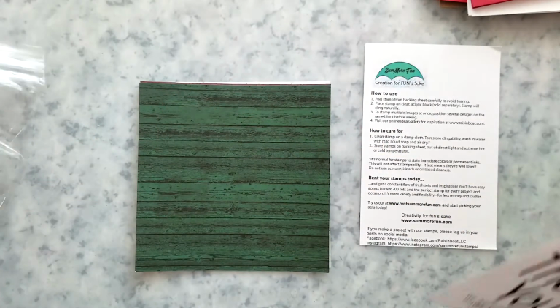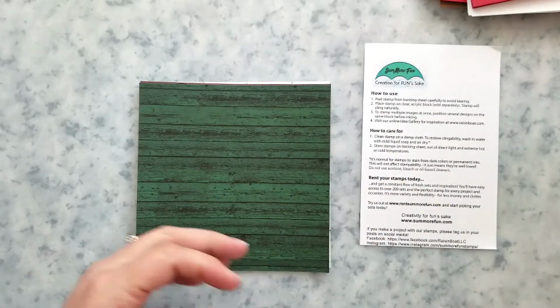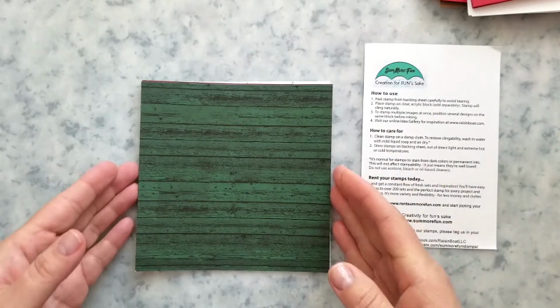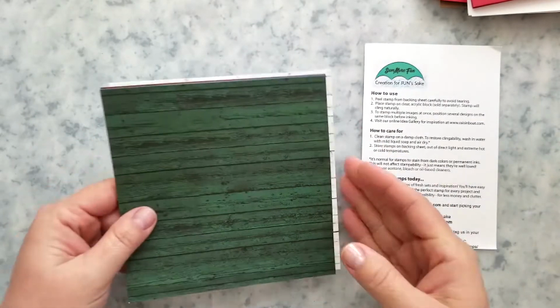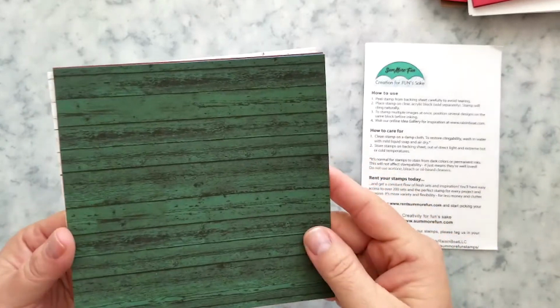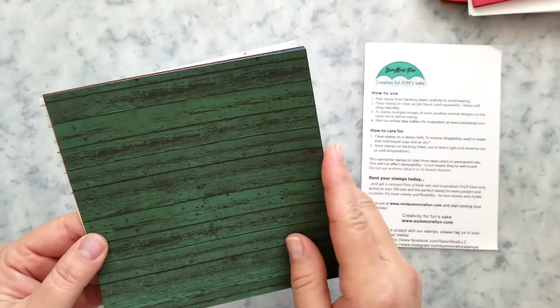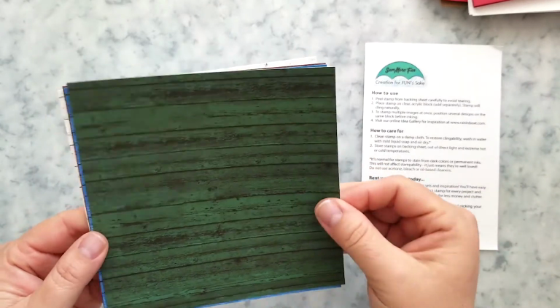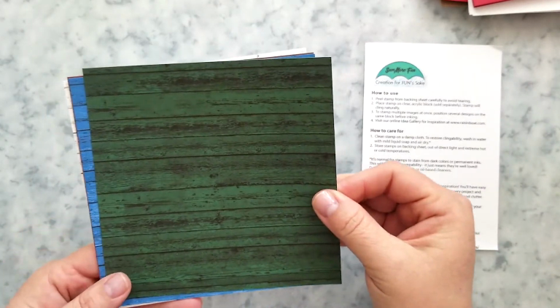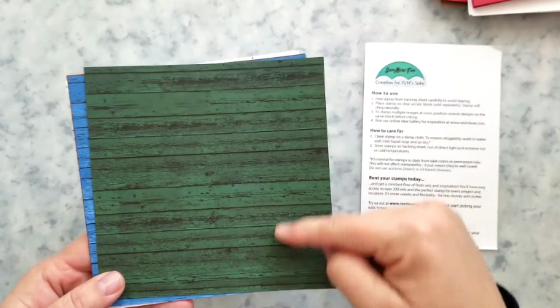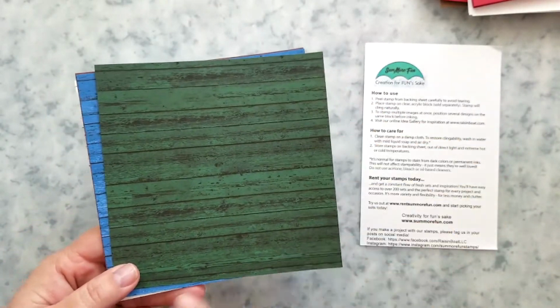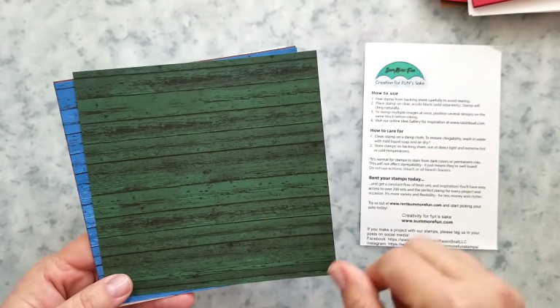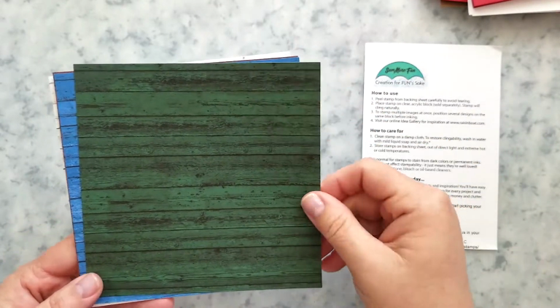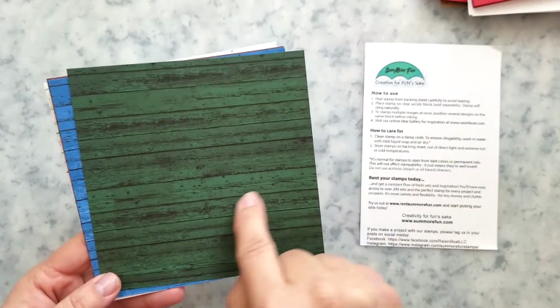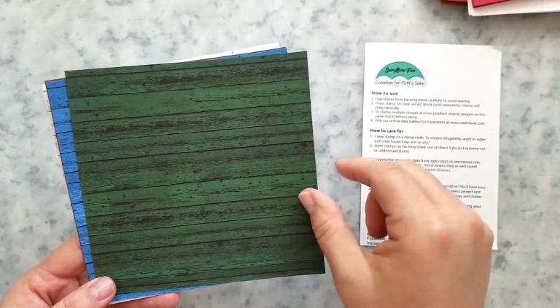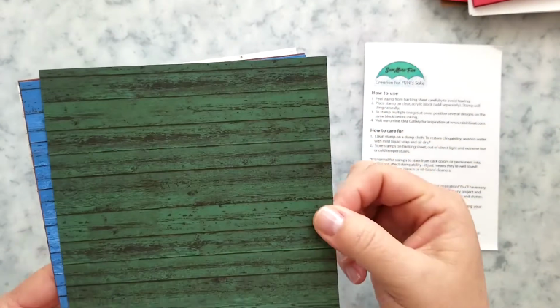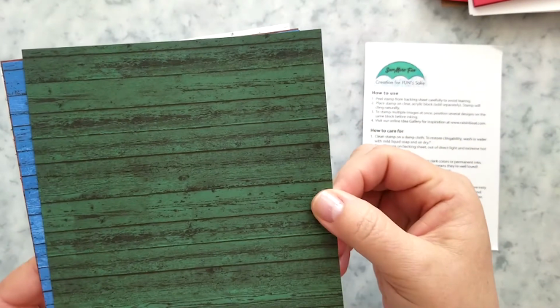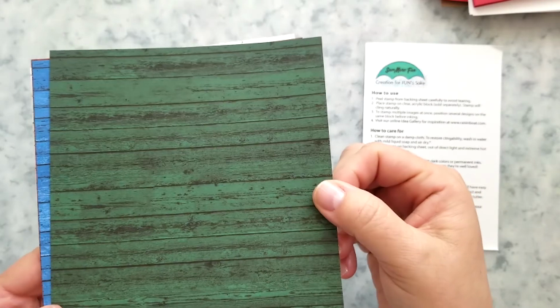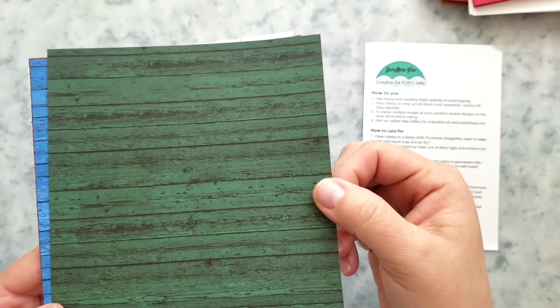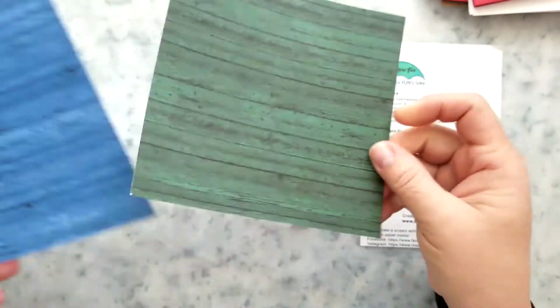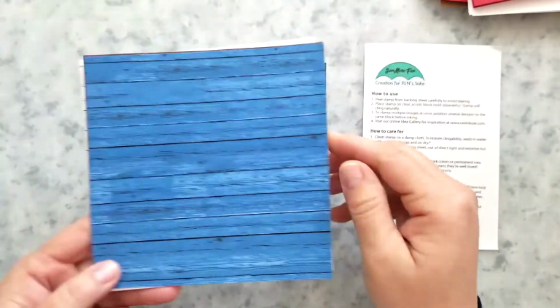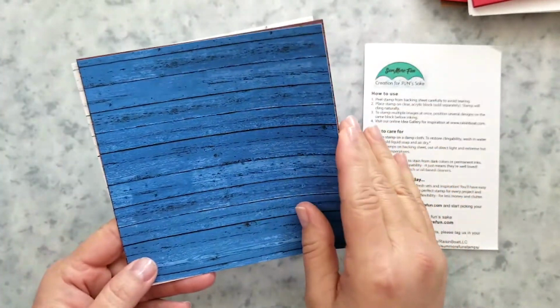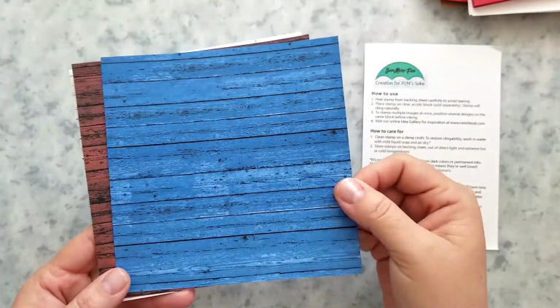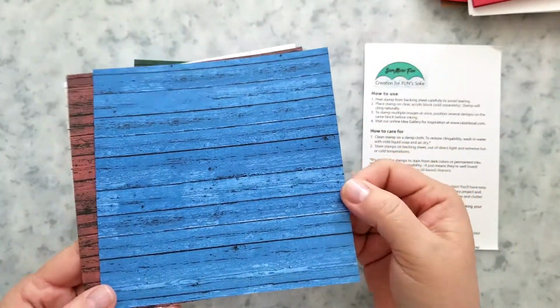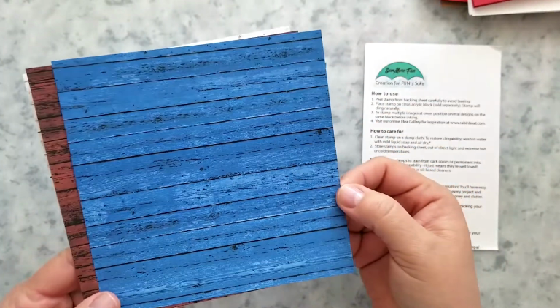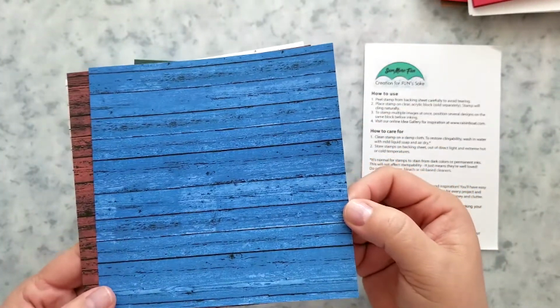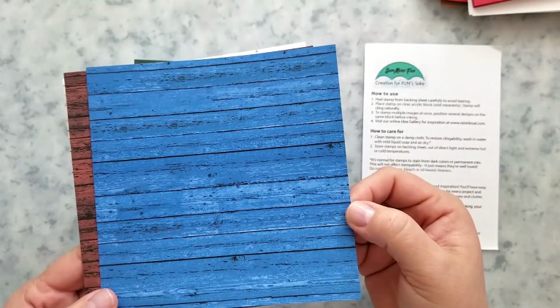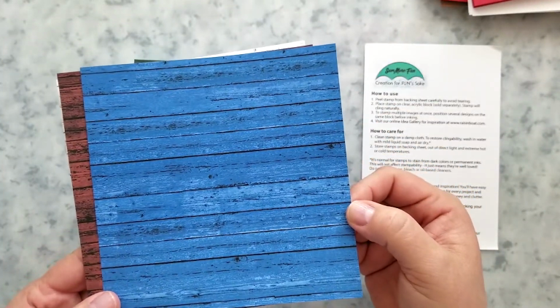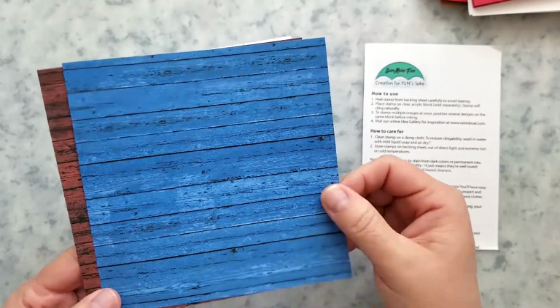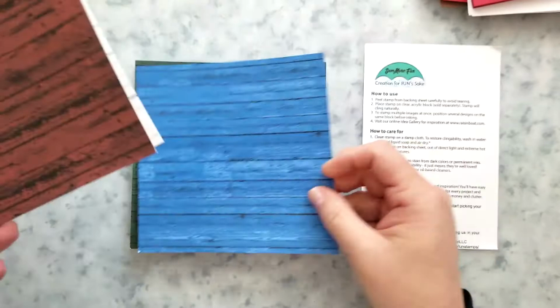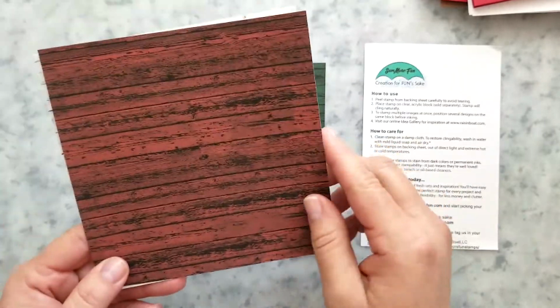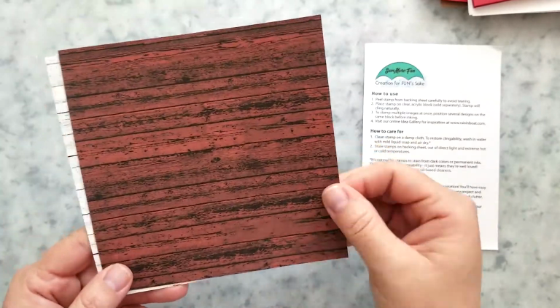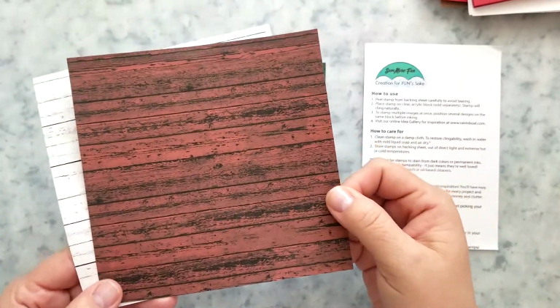You'll also get shiplap pattern paper. This is a one-sided, heavy cardstock paper and you're going to get four pieces — one each of green, a gorgeous blue, red, and gray.